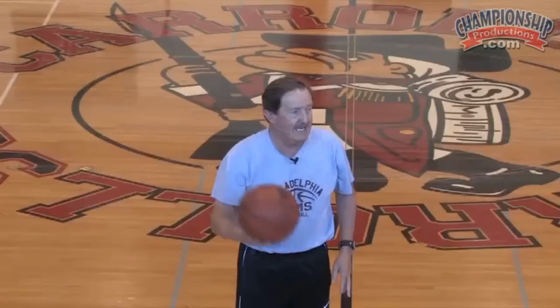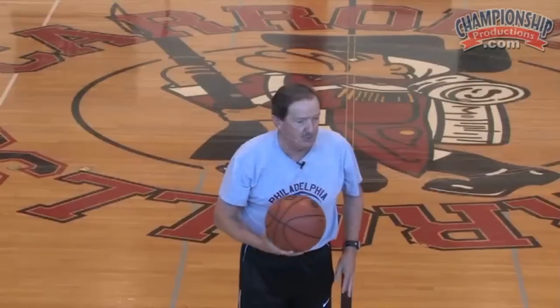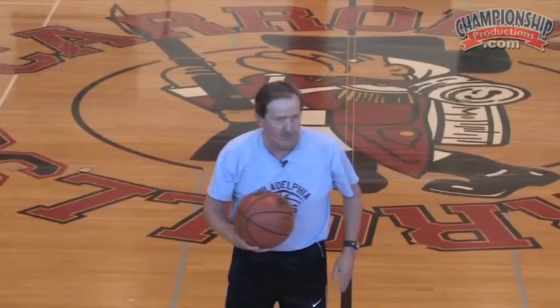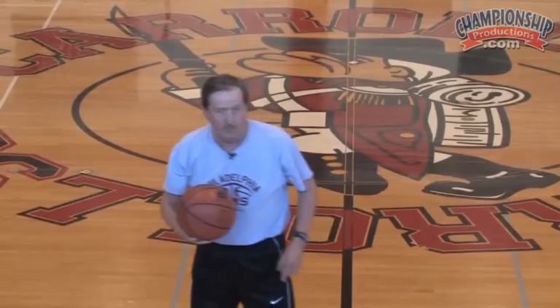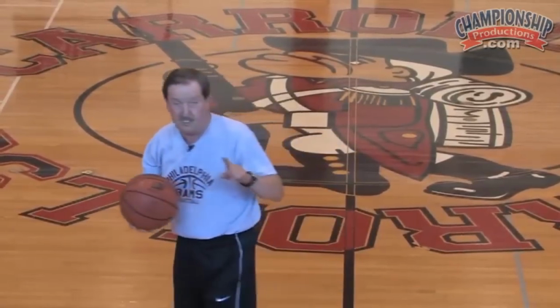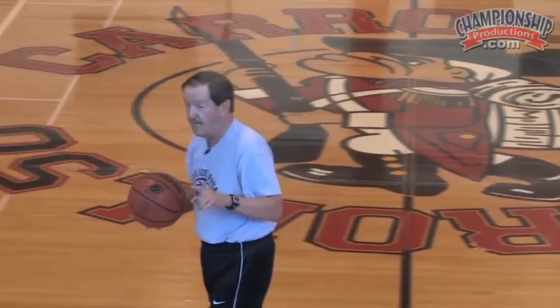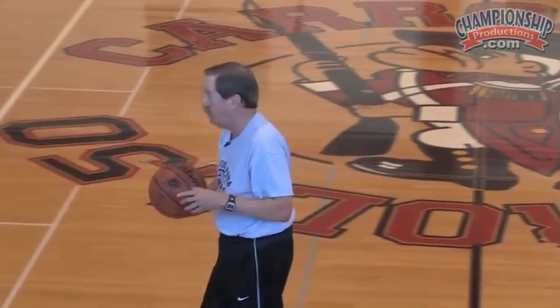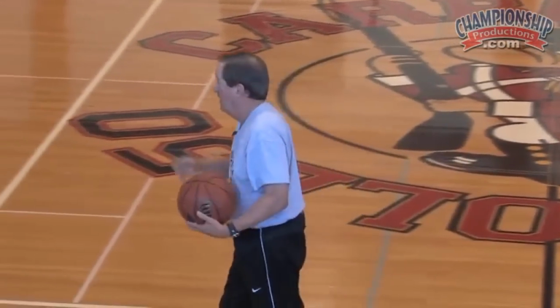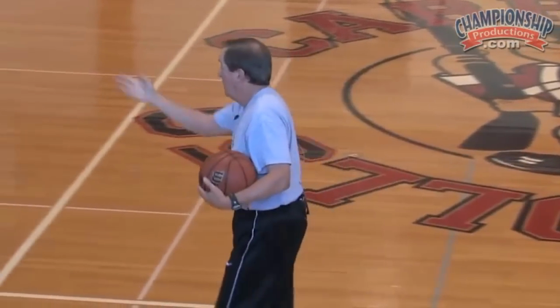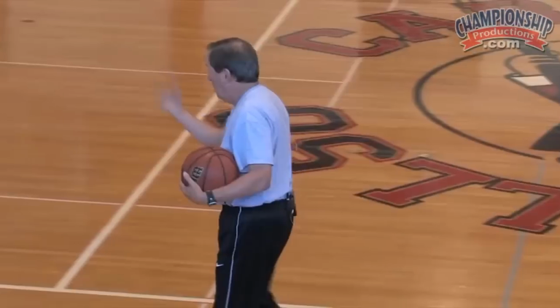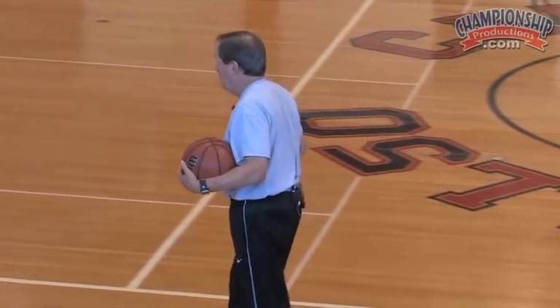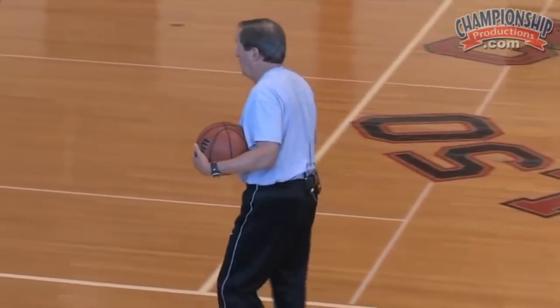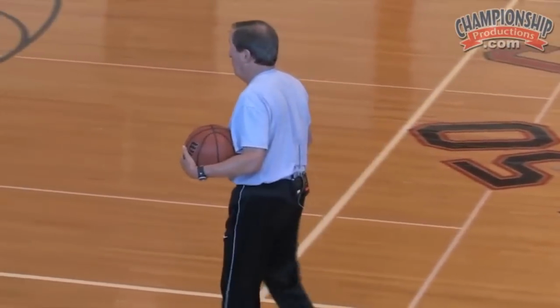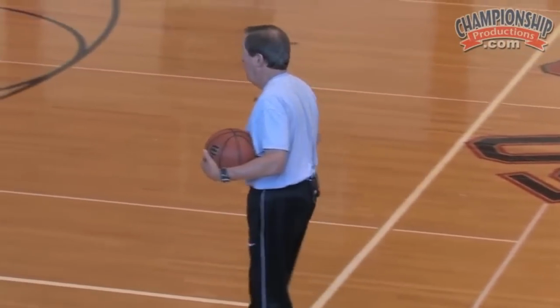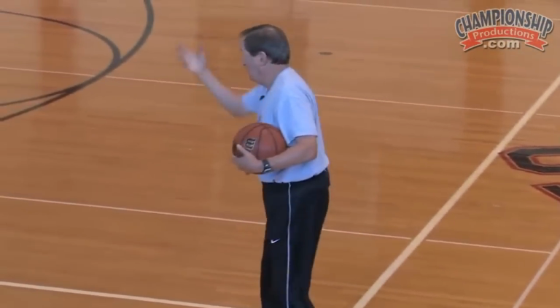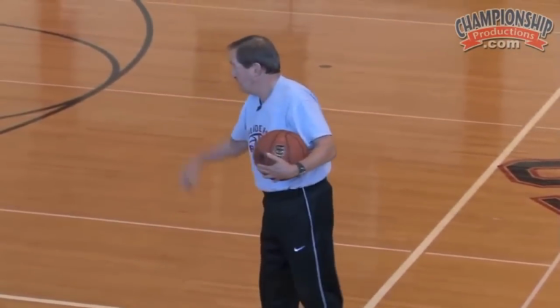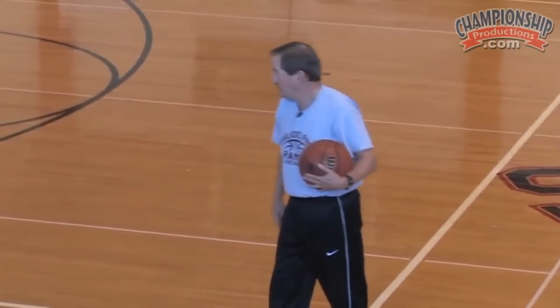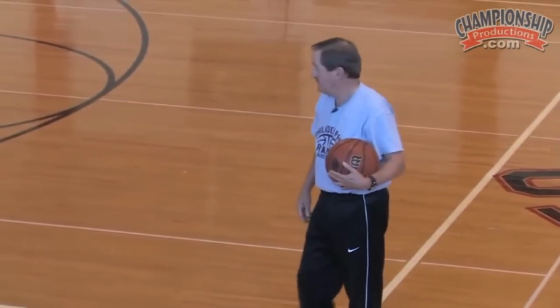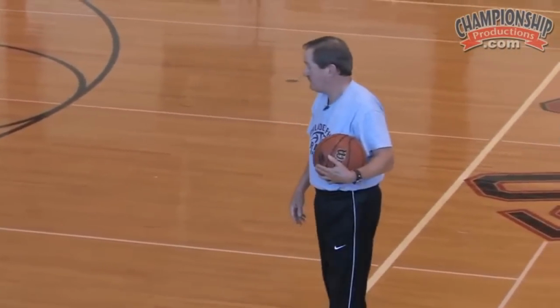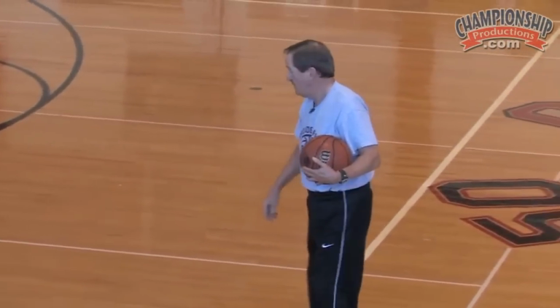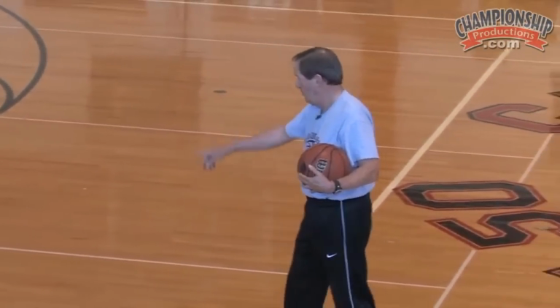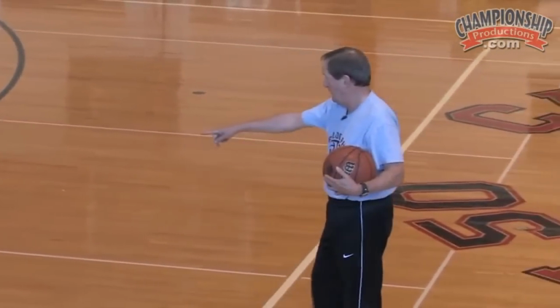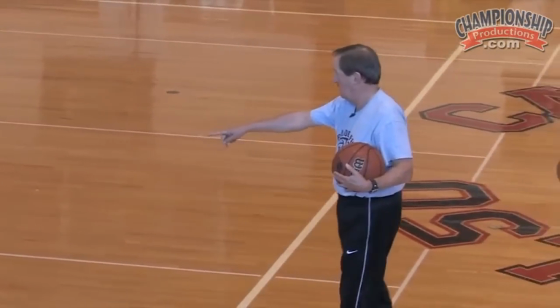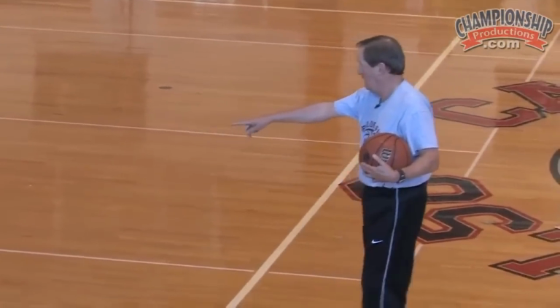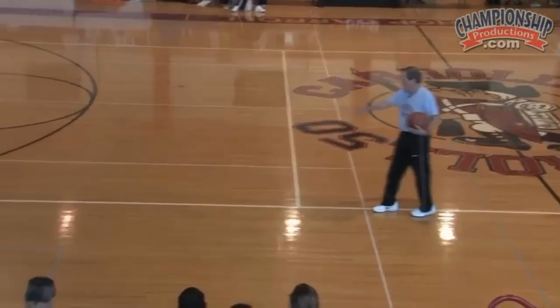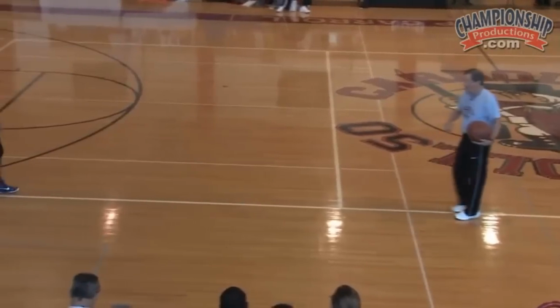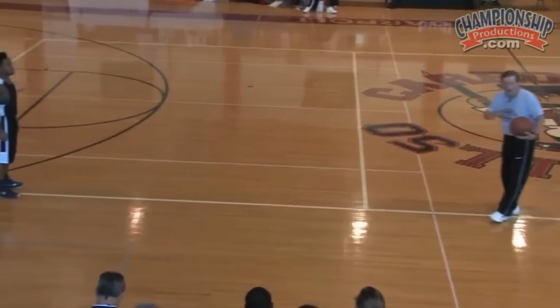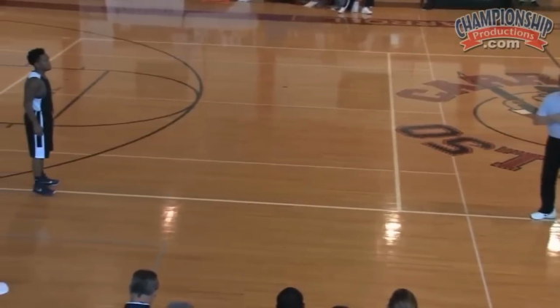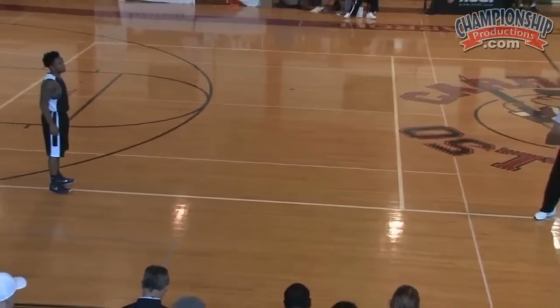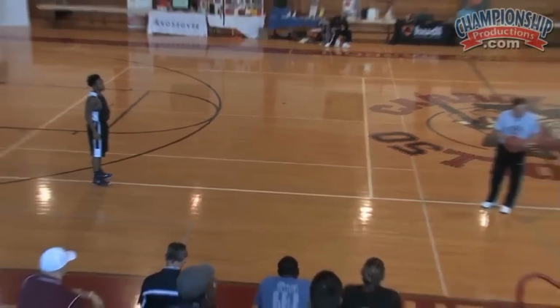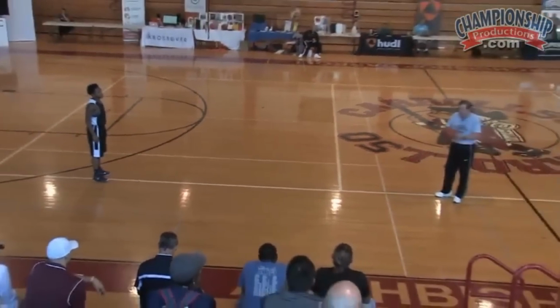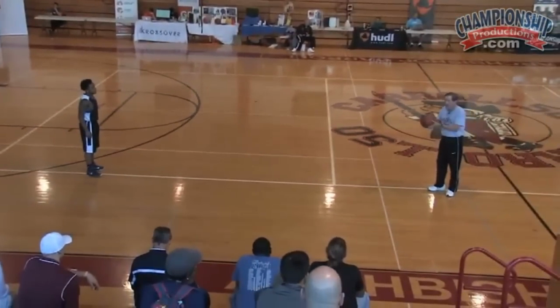The next drill that we run — we just did this today at practice. It's a good drill for you to teach your kids every day. Here's what we do.